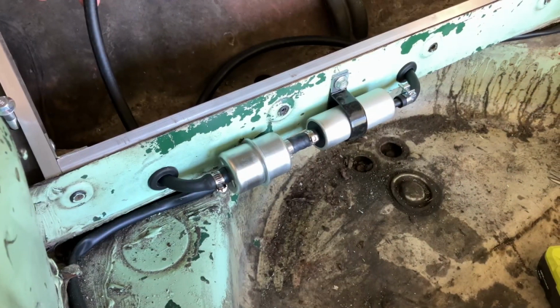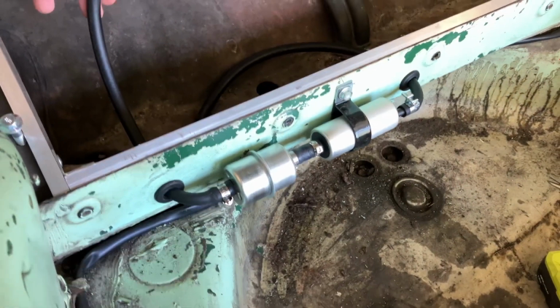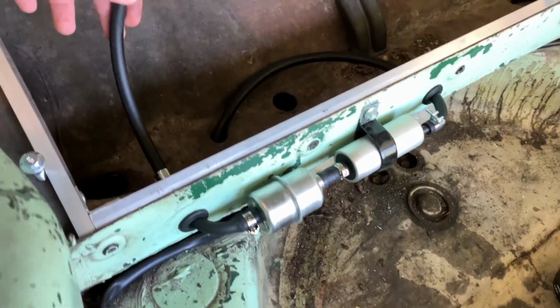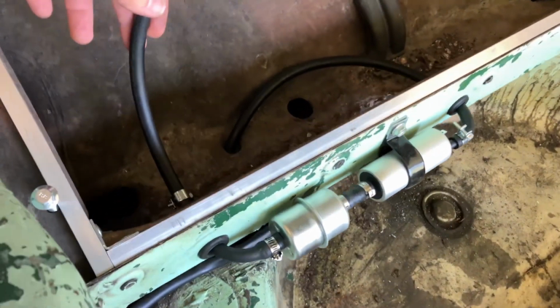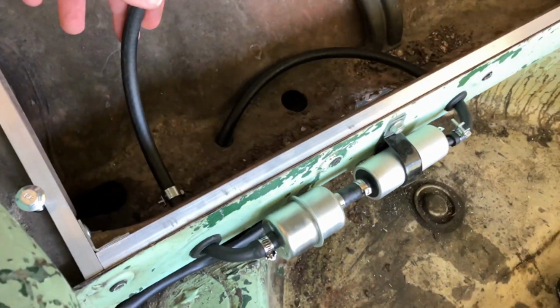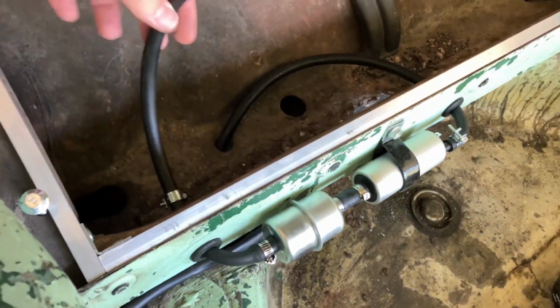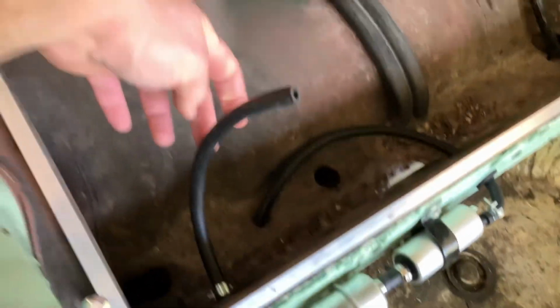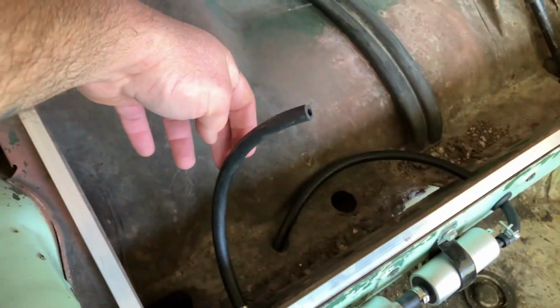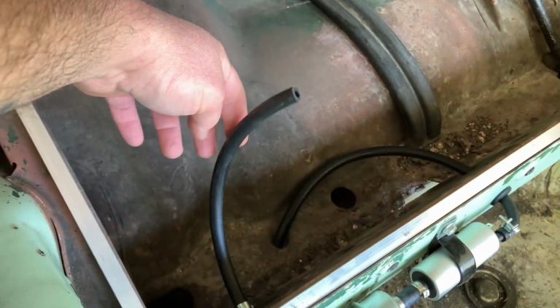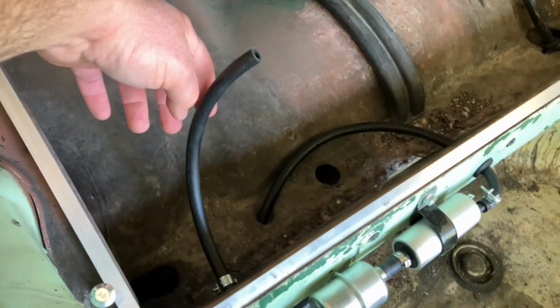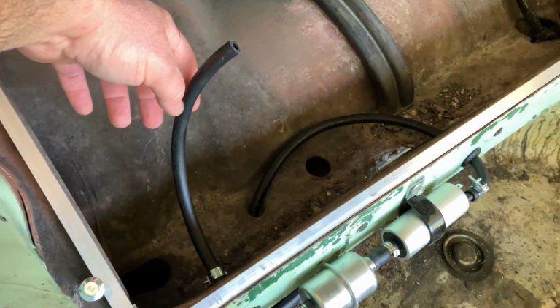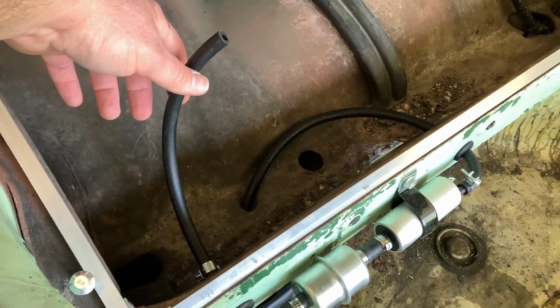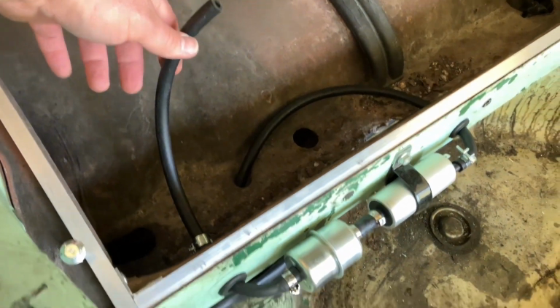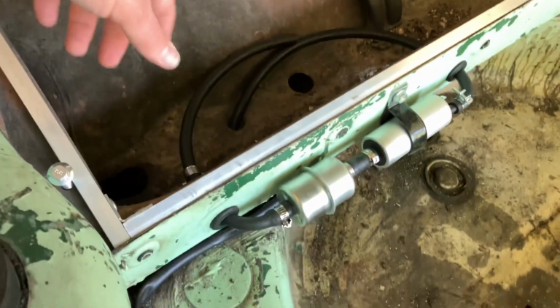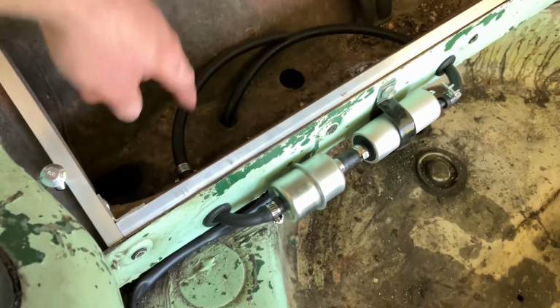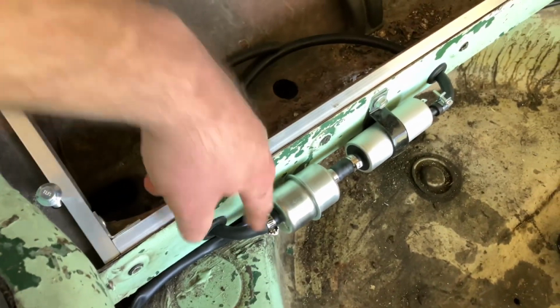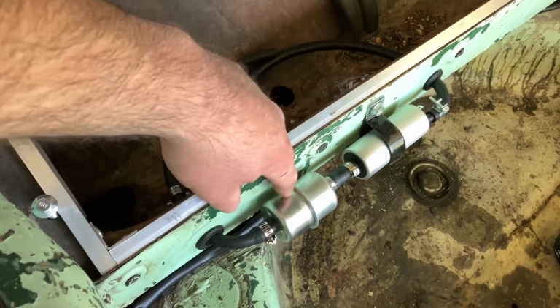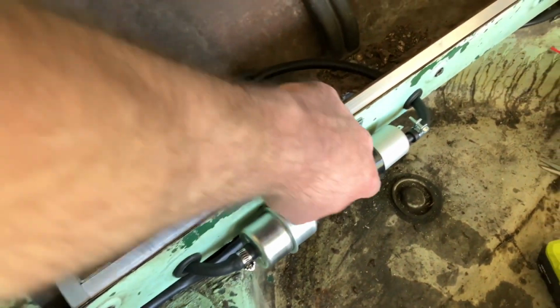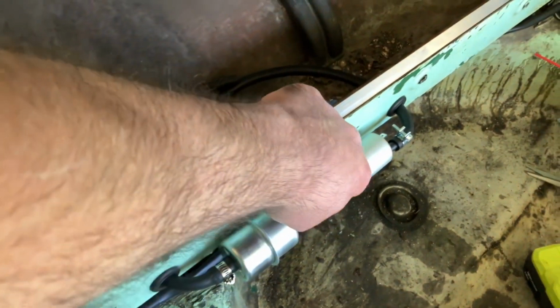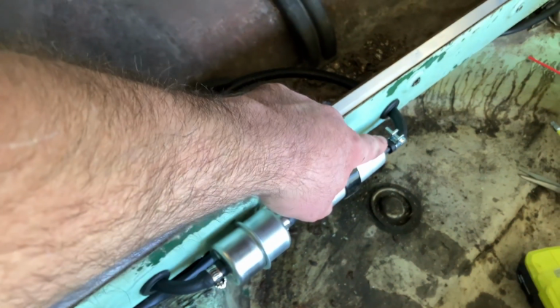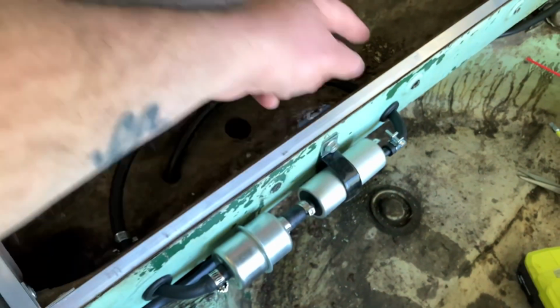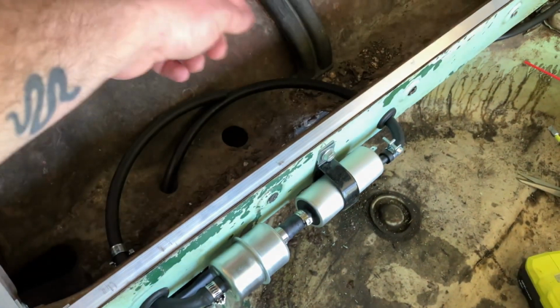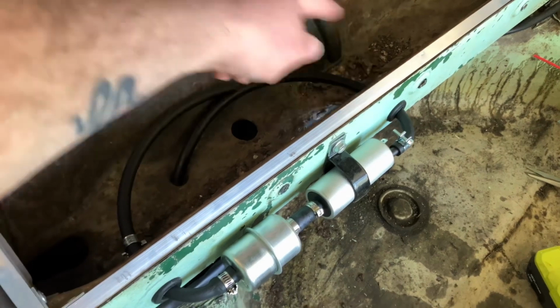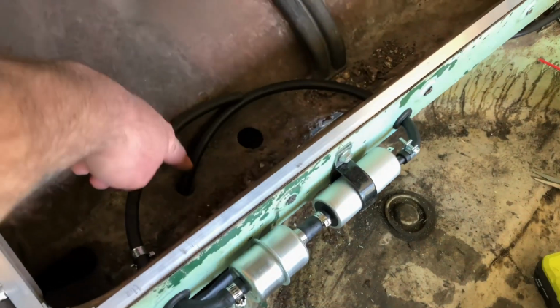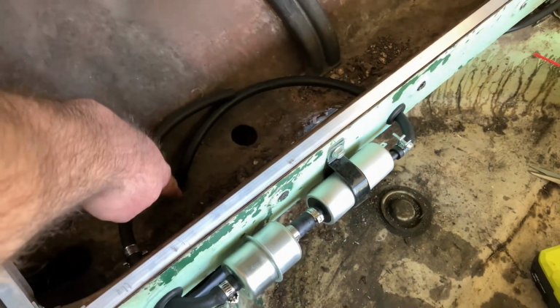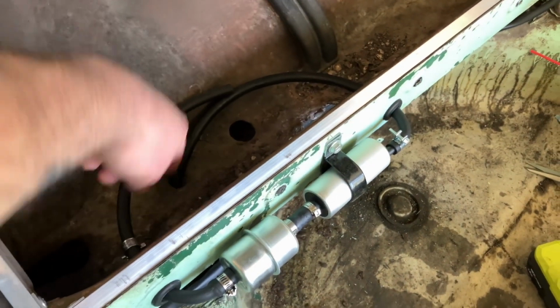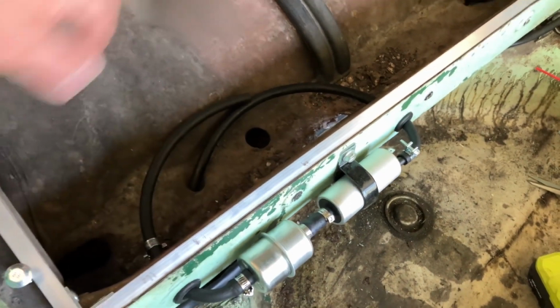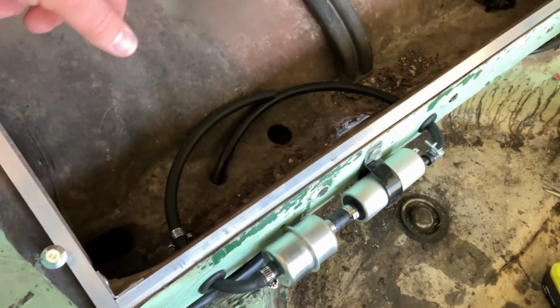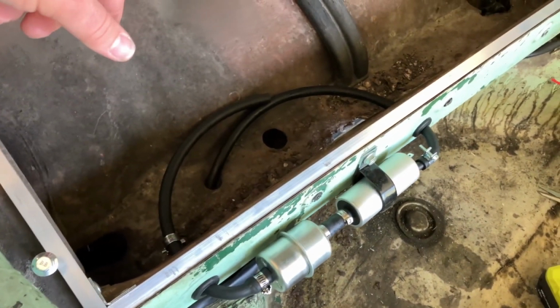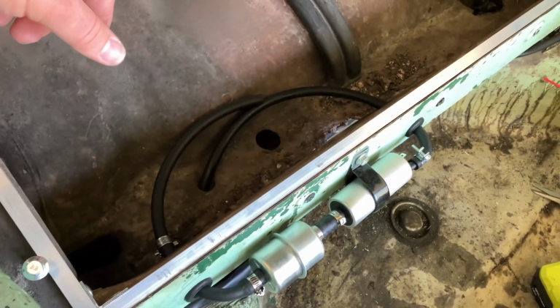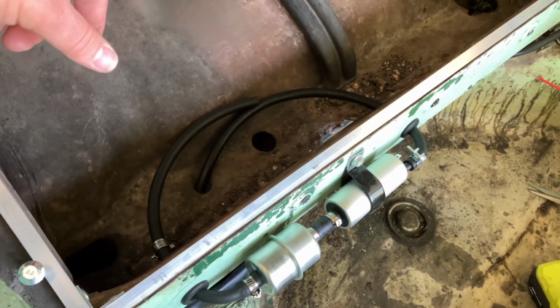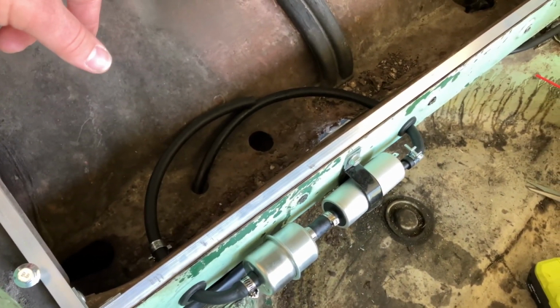Pump is installed. The fuel line here is going to go to the tank, comes here through the filter, goes through the pump, out down underneath the car, into the metal line in the channel.